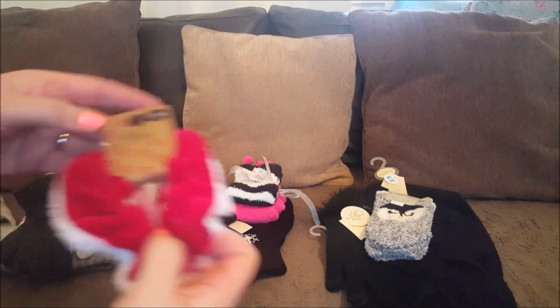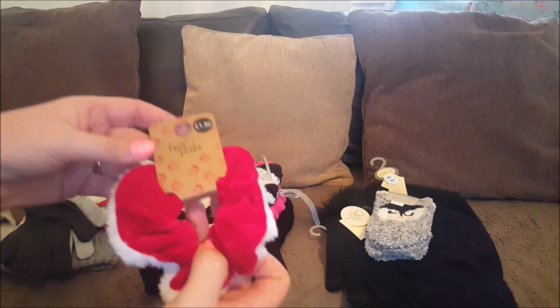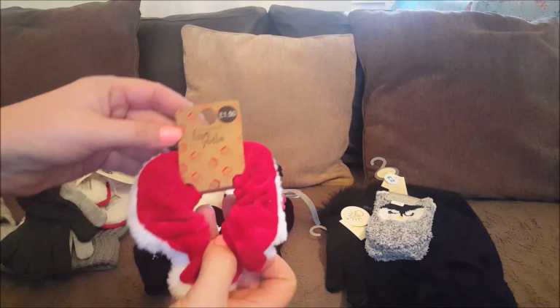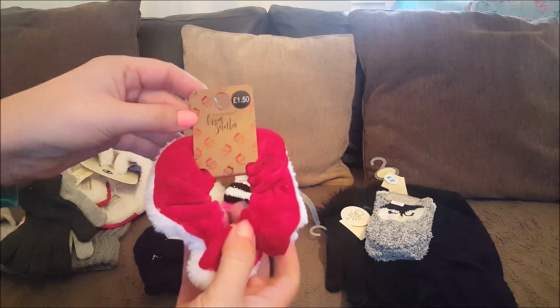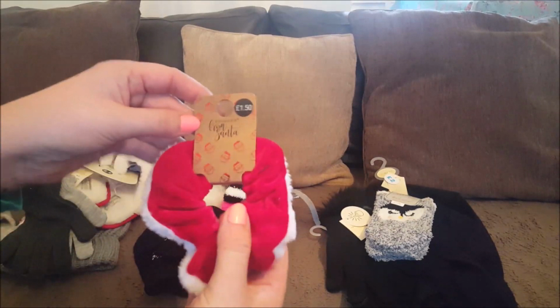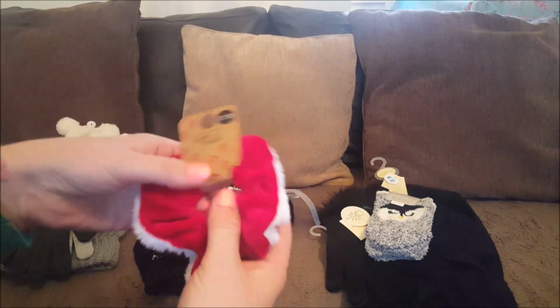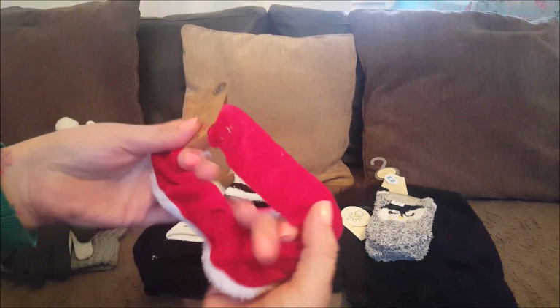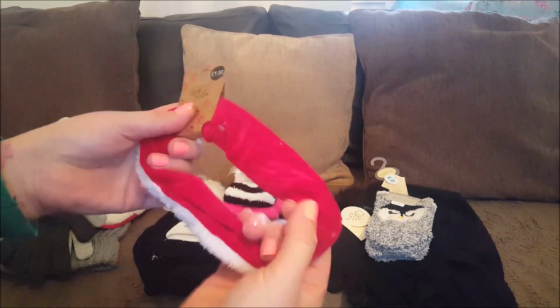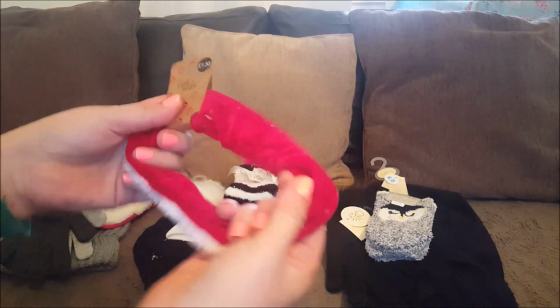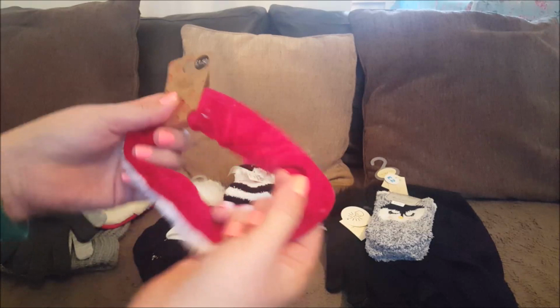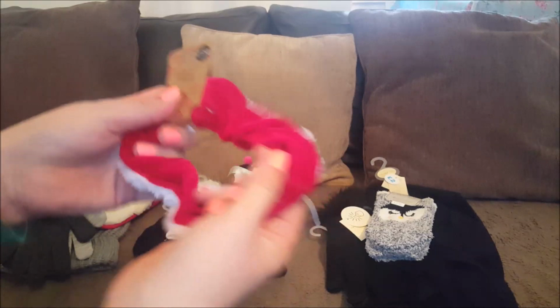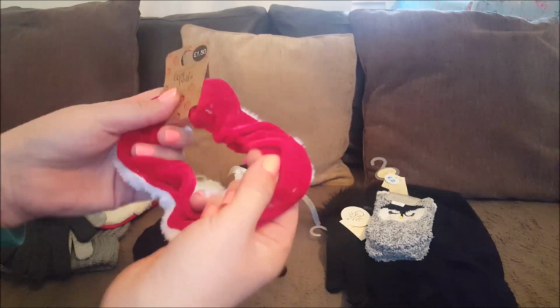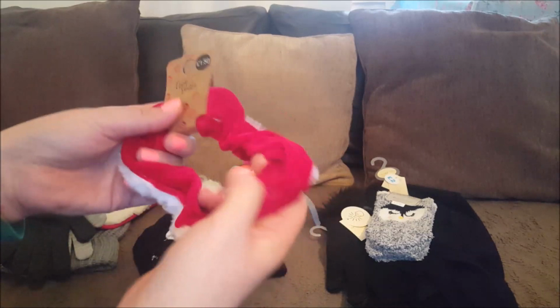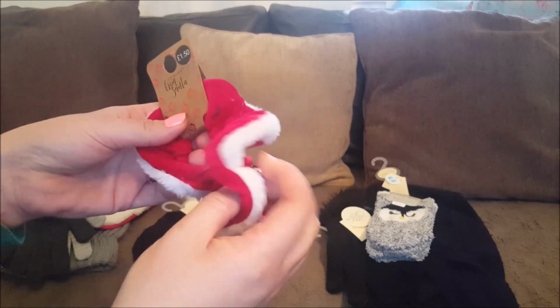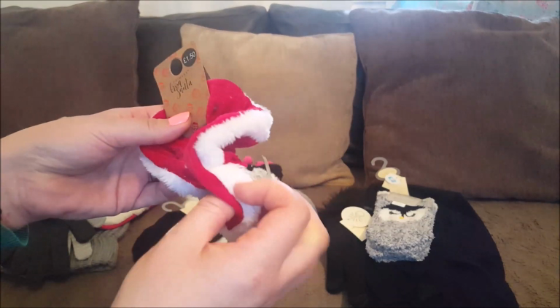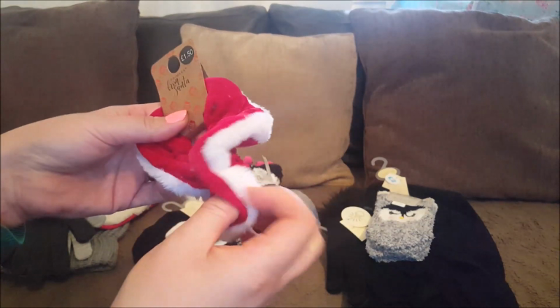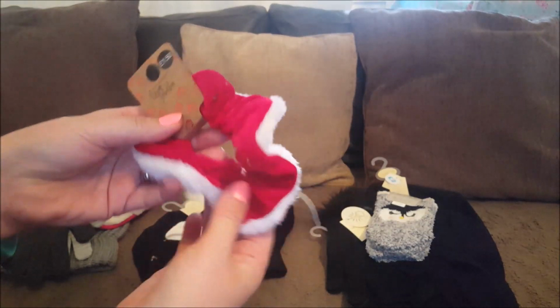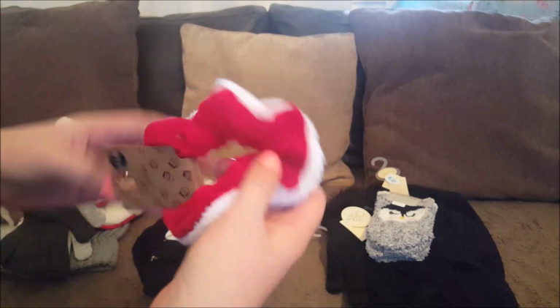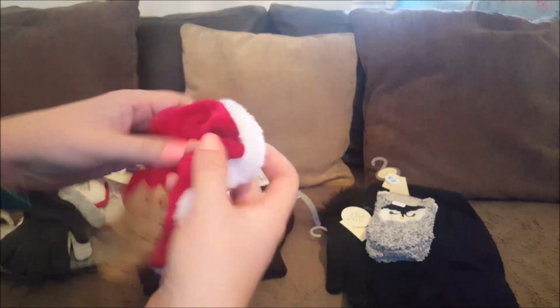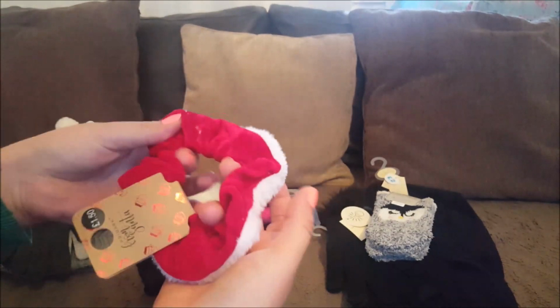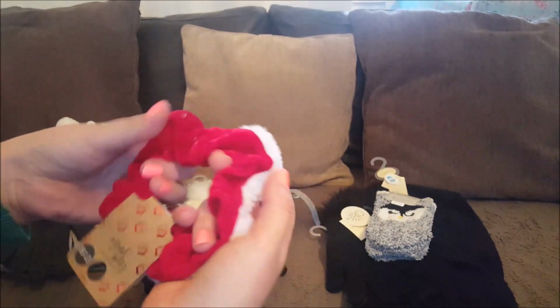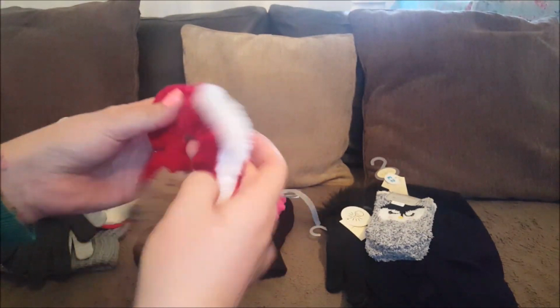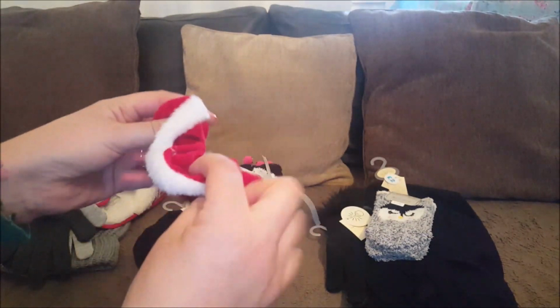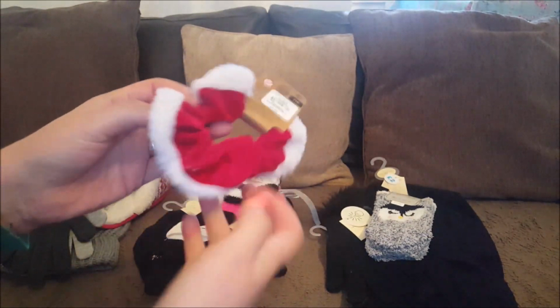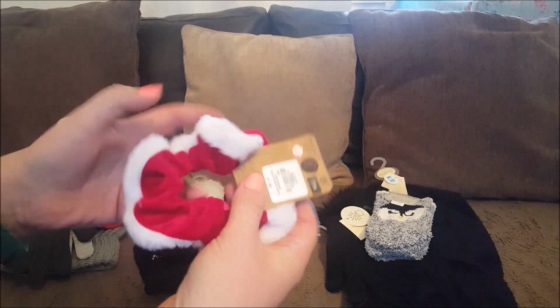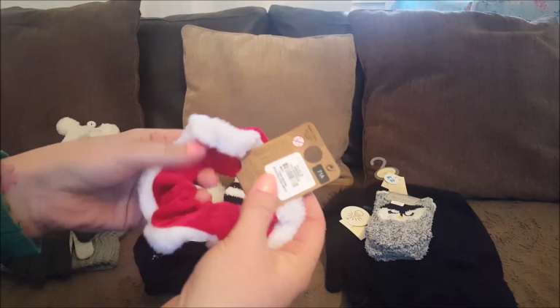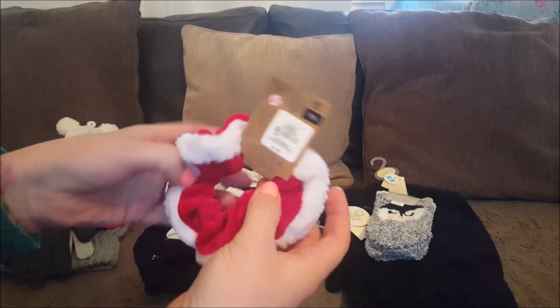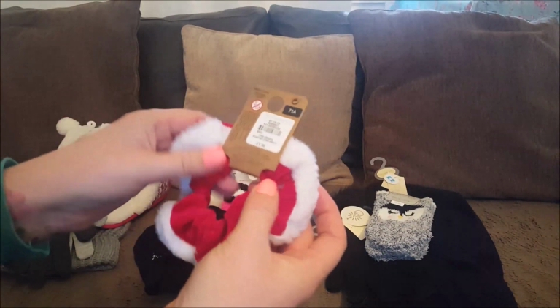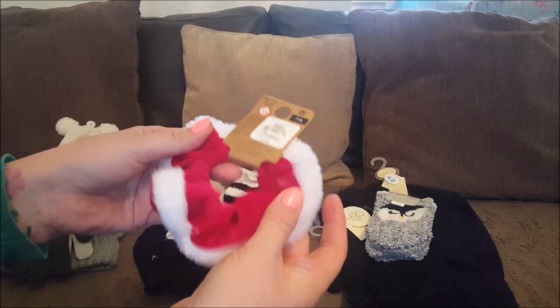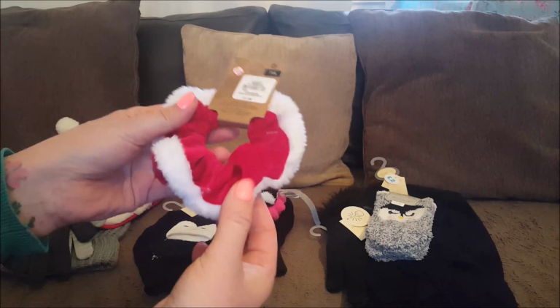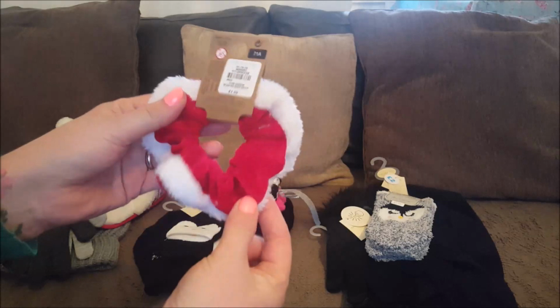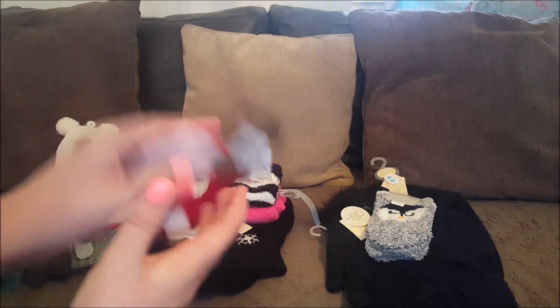I thought this was quite cute - this little scrunchie, and that's for Phoebe. That would look nice if she has a little bobble or a bun or something.